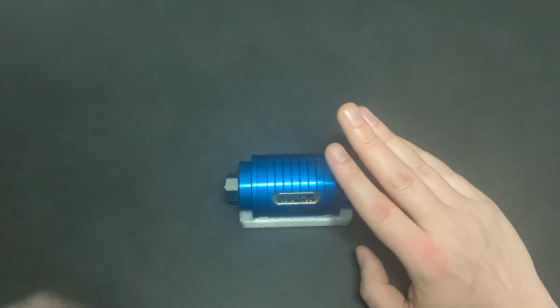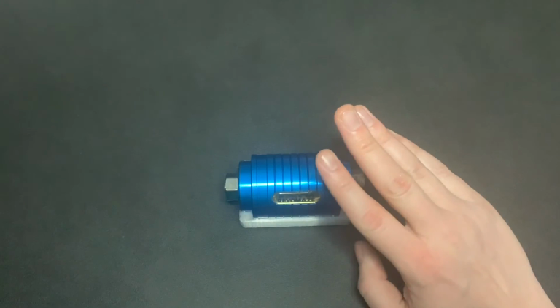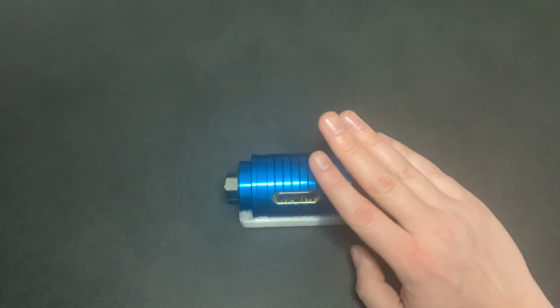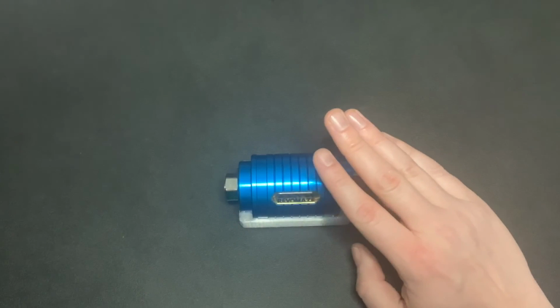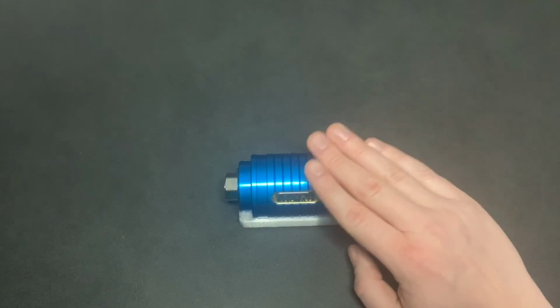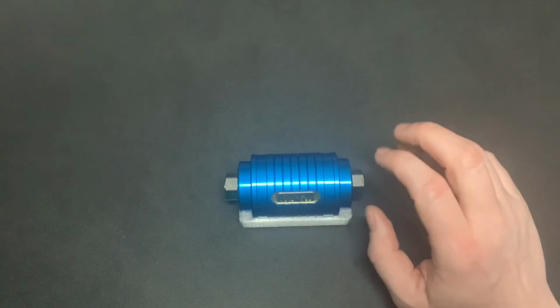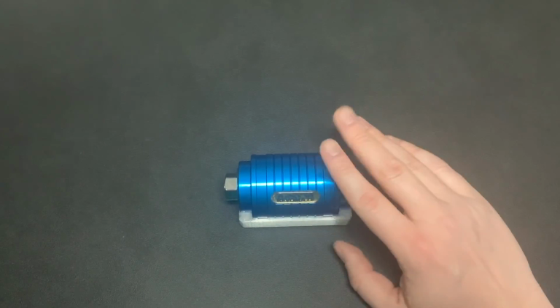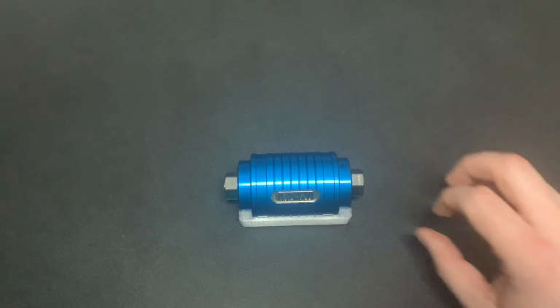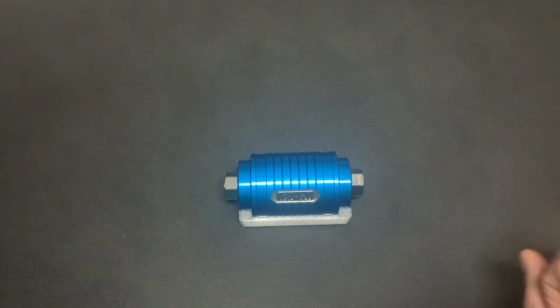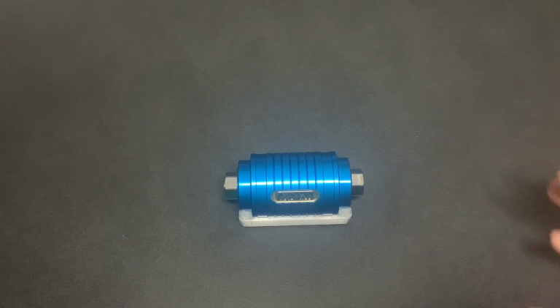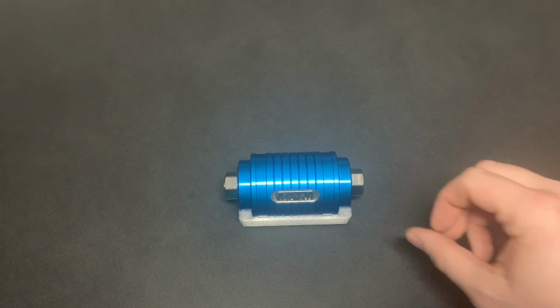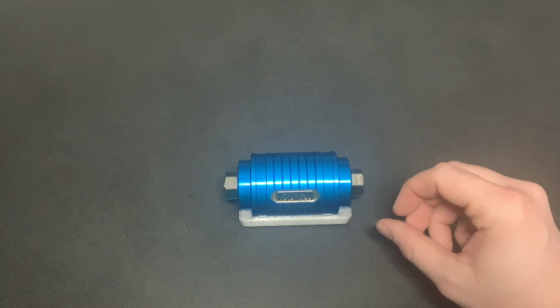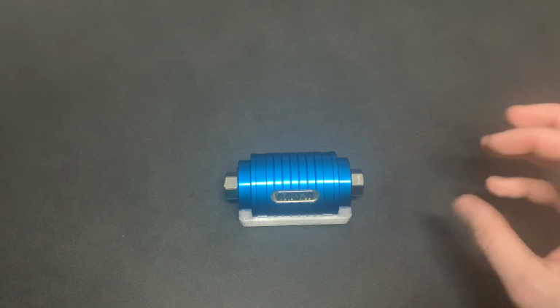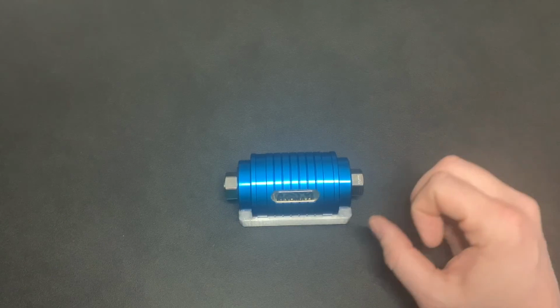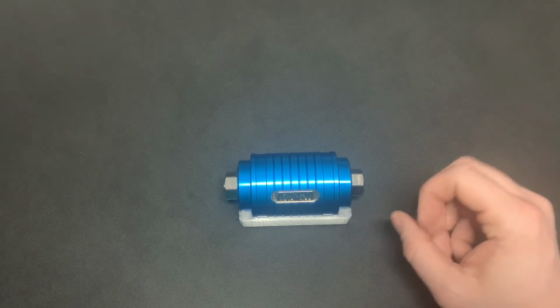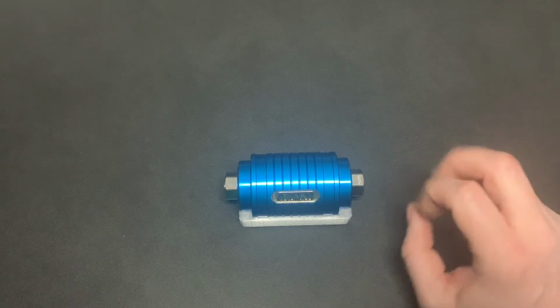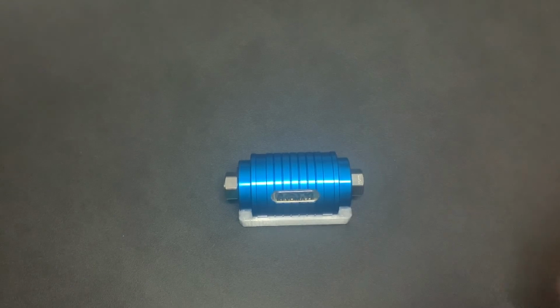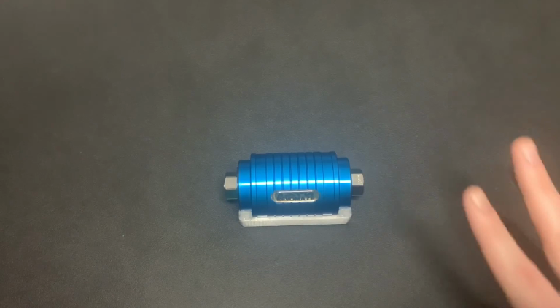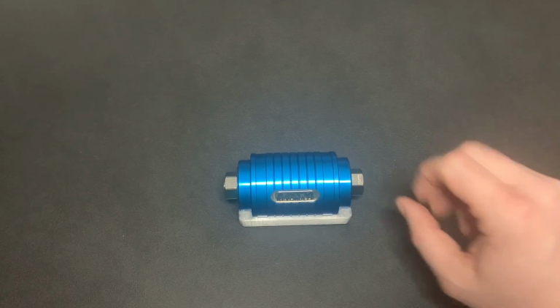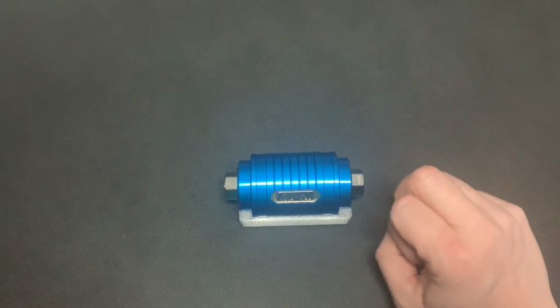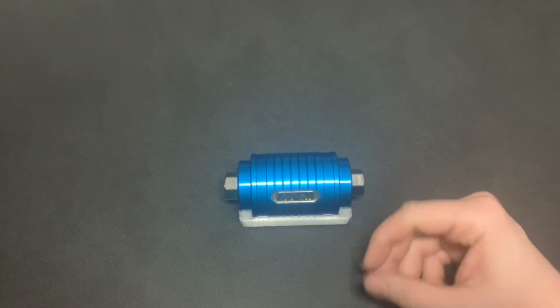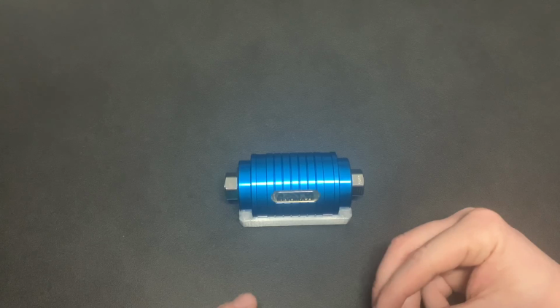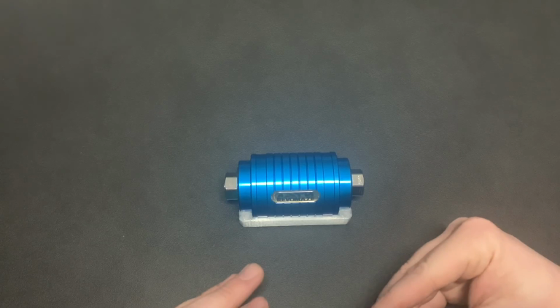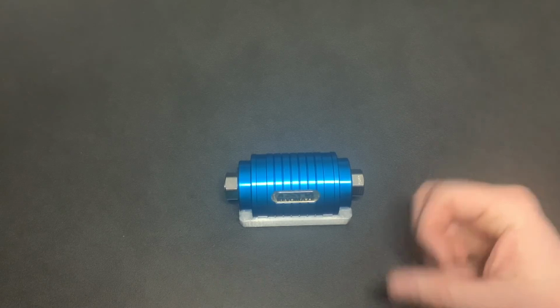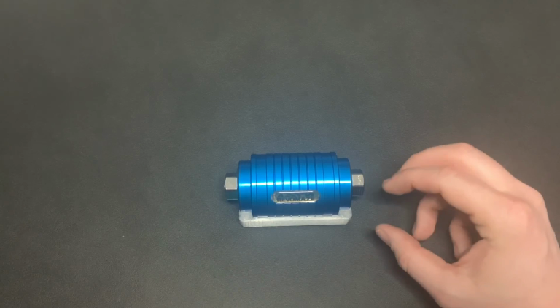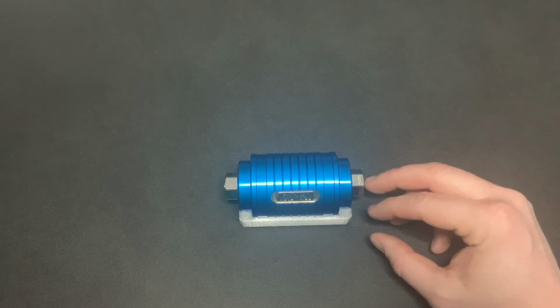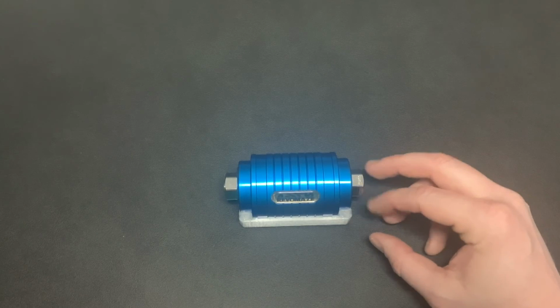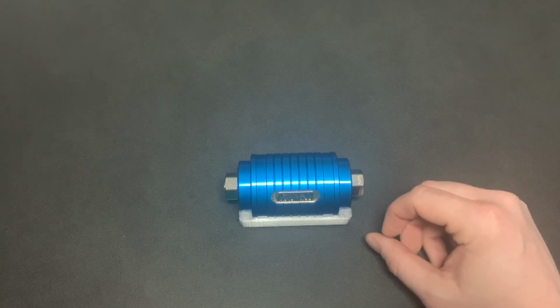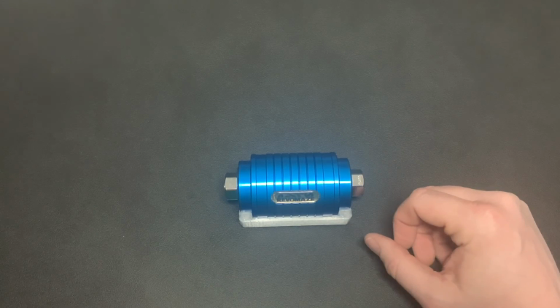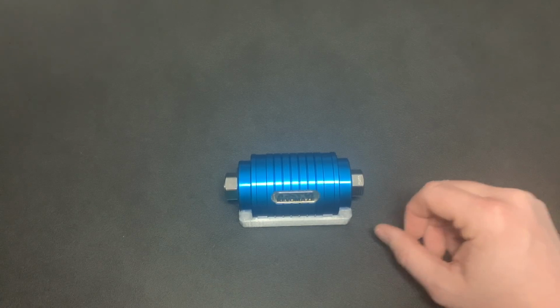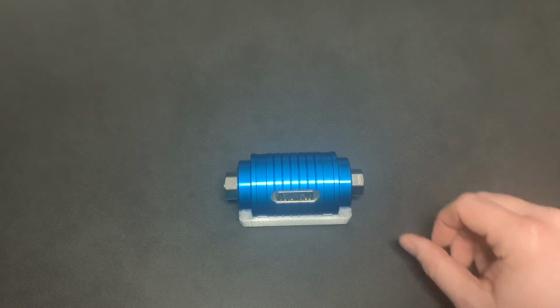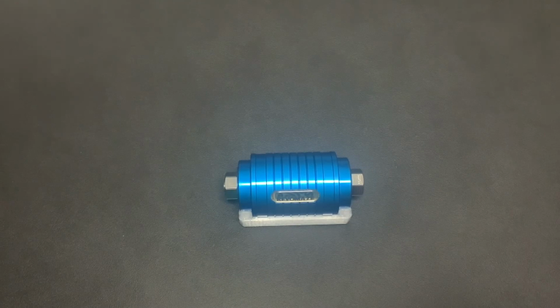That's it for the V1 RevoMaze. Next, I'll go over the V3 and how to disassemble it and get out the certificate. It's a little more complex than the V1, but the same general principles apply. Thank you.